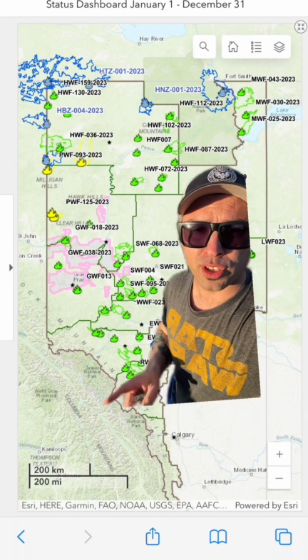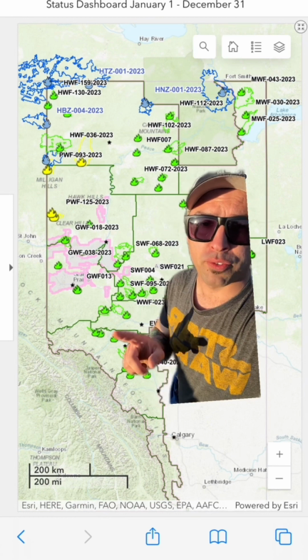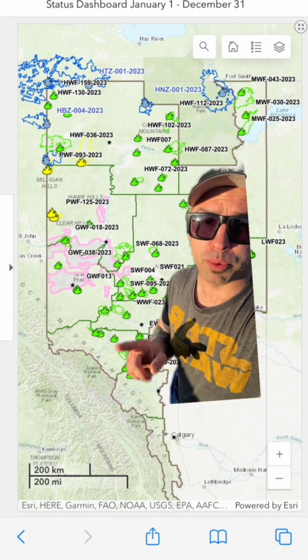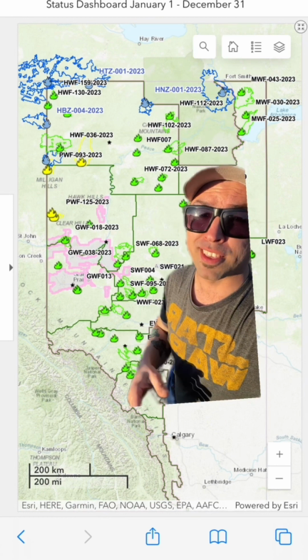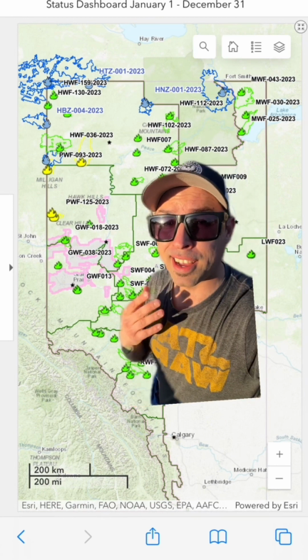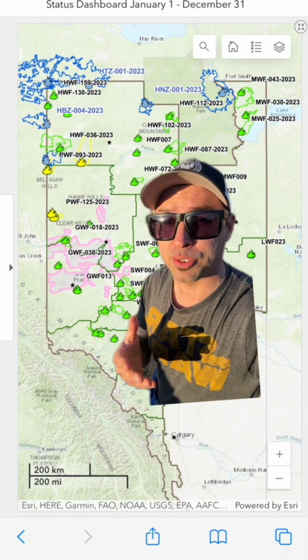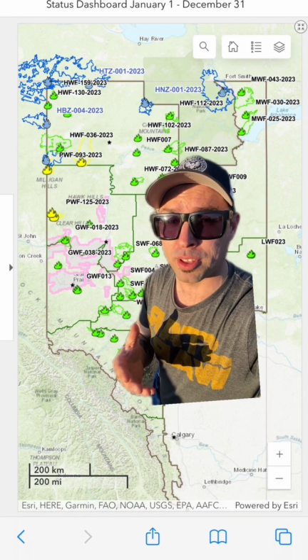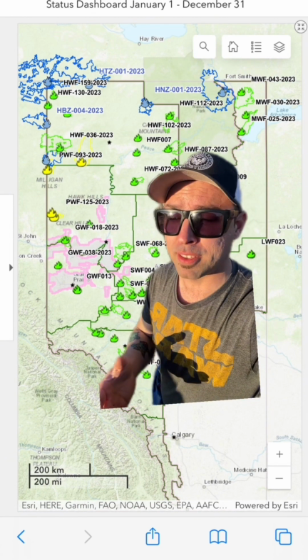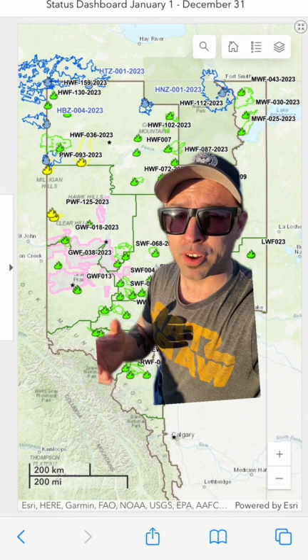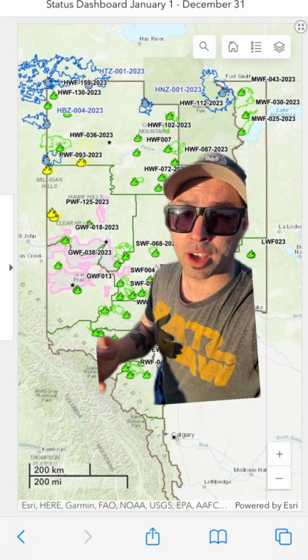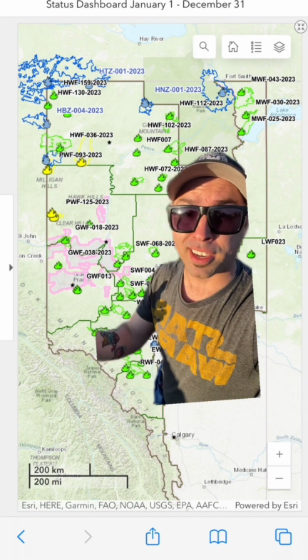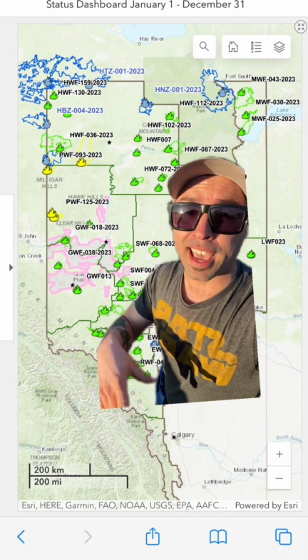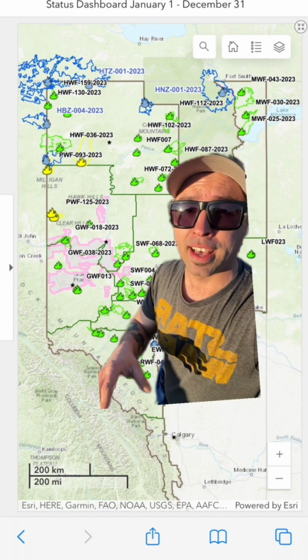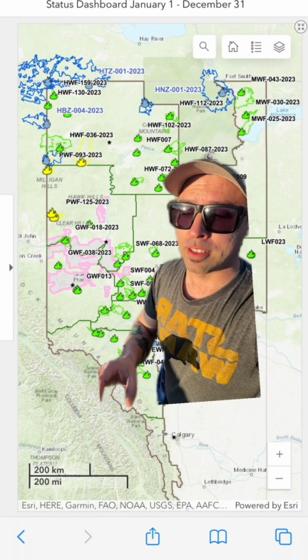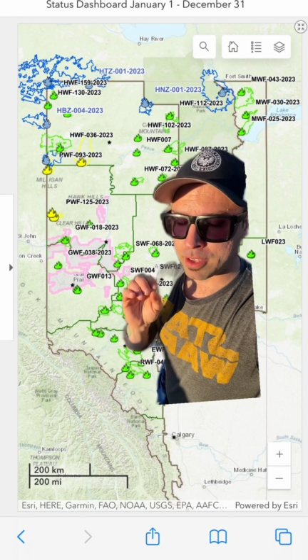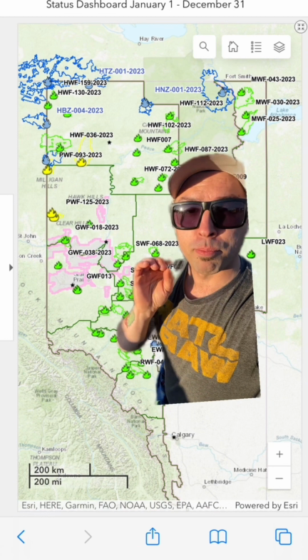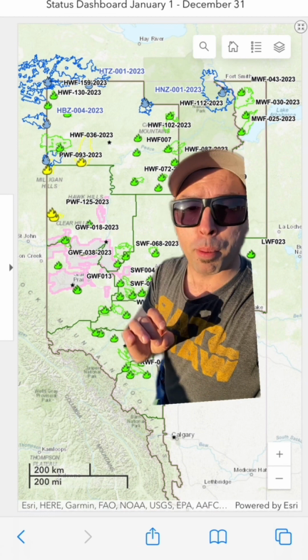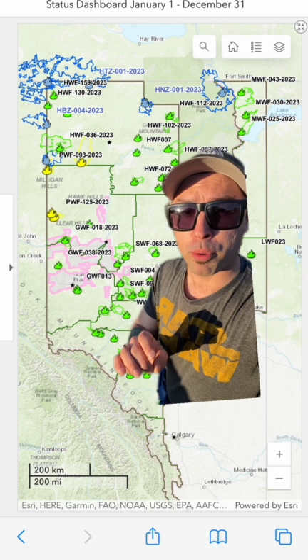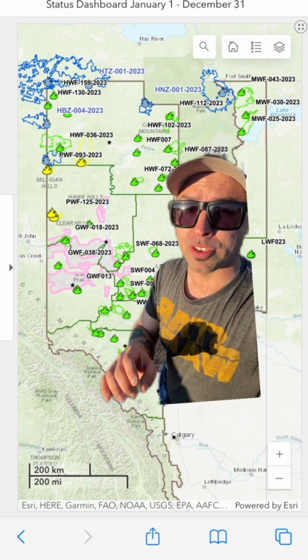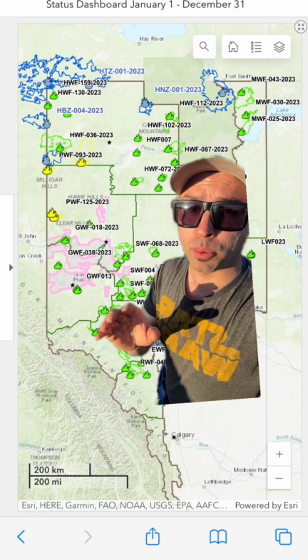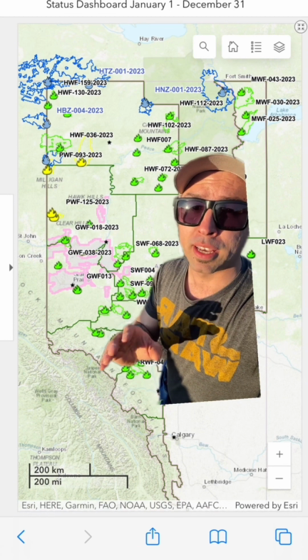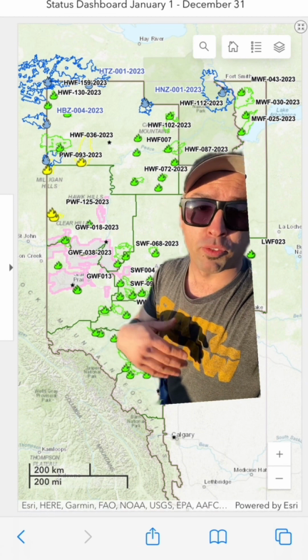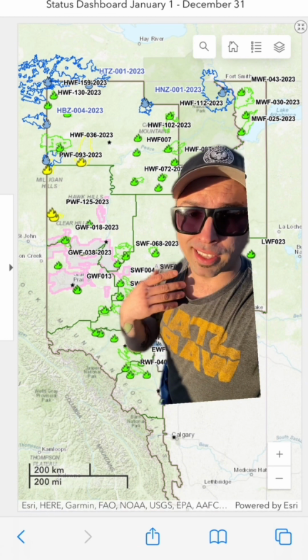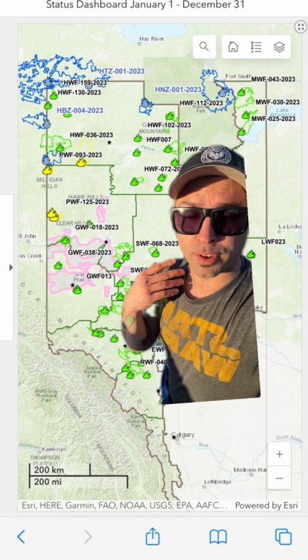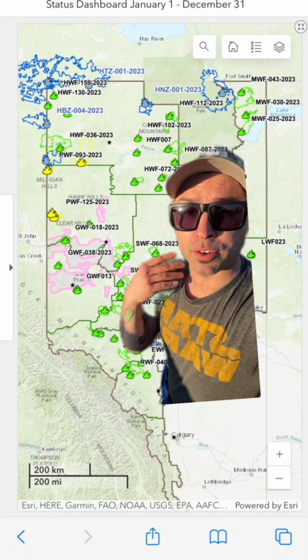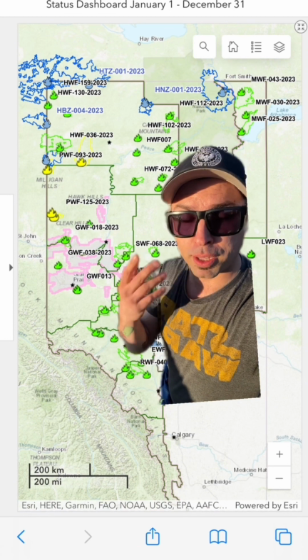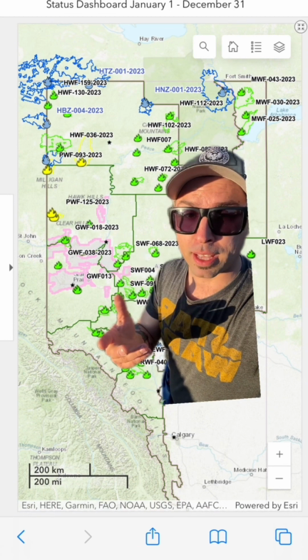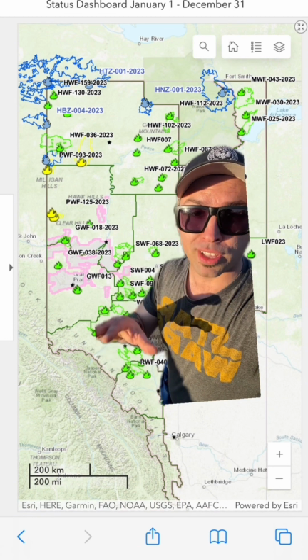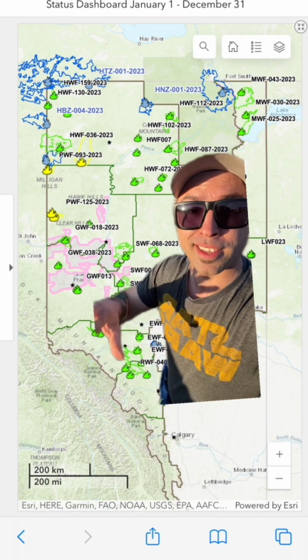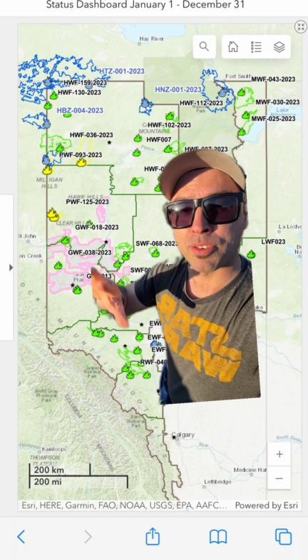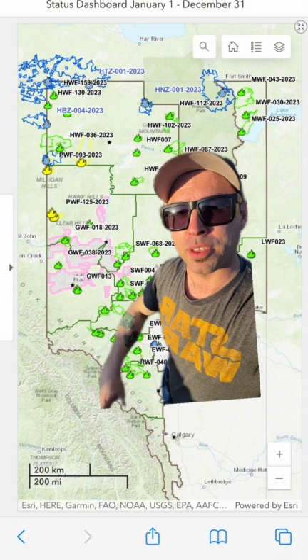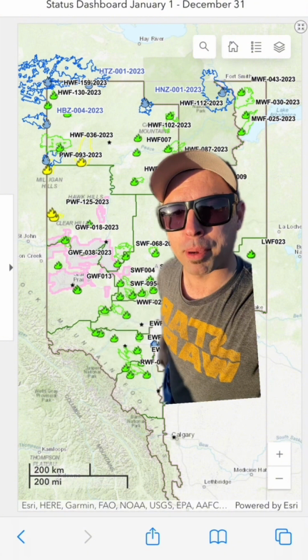First off we have green, which means it's under control. This means that the fire is 100% contained and there's basically just mop-up operations underway before they can classify the fire as completely extinguished and it disappears off this map here.